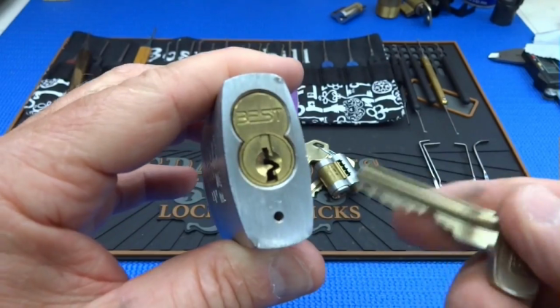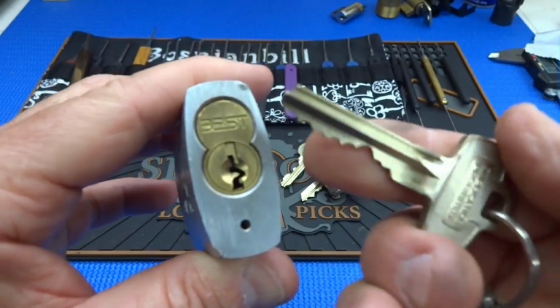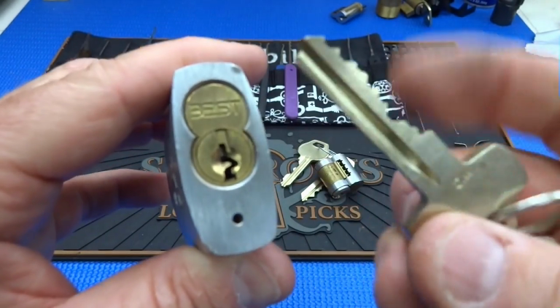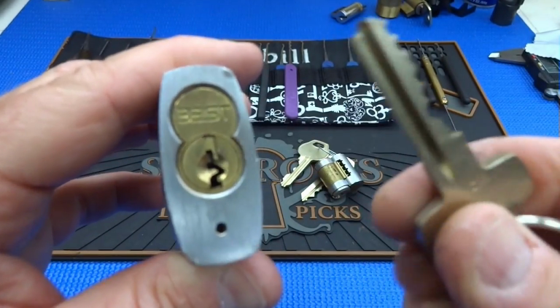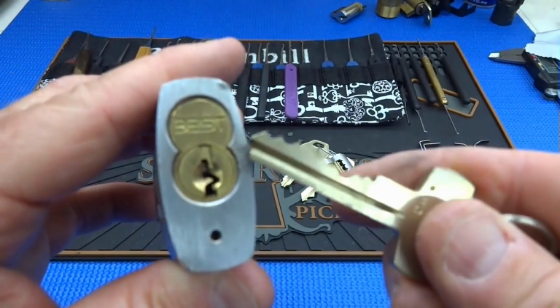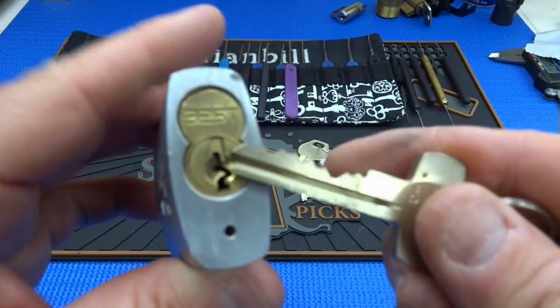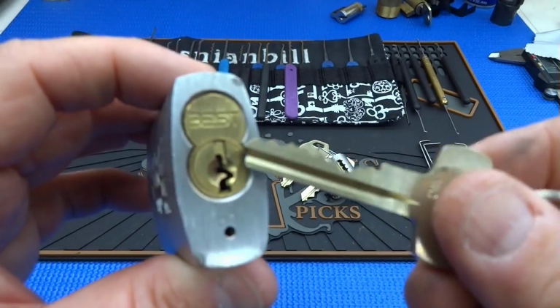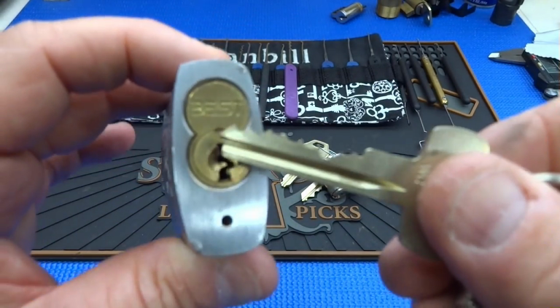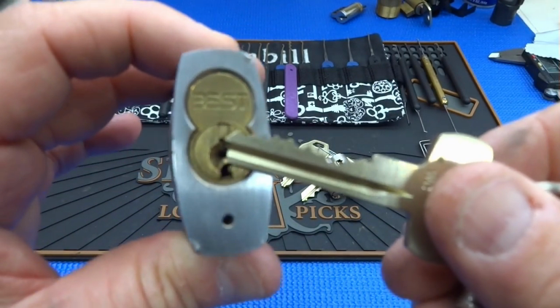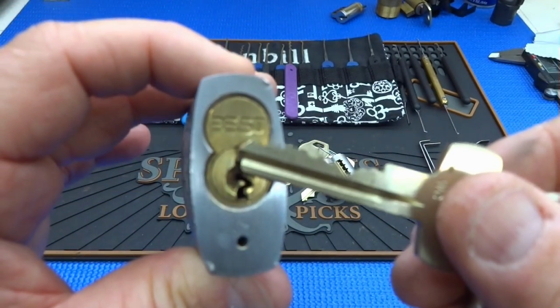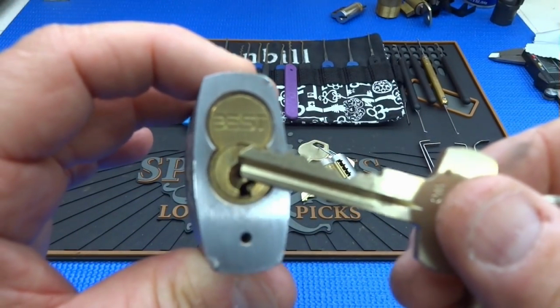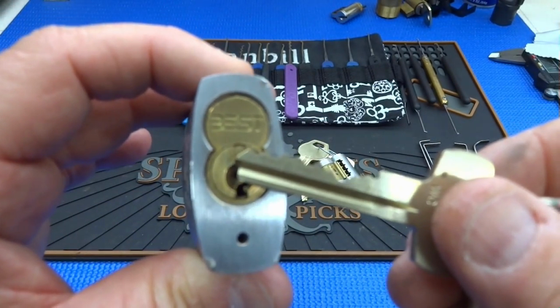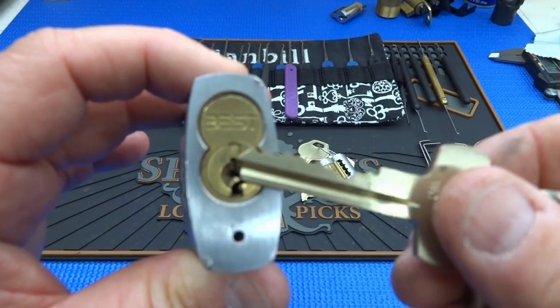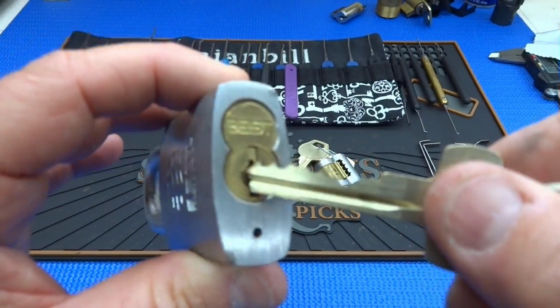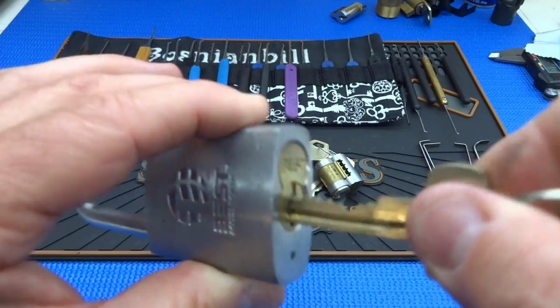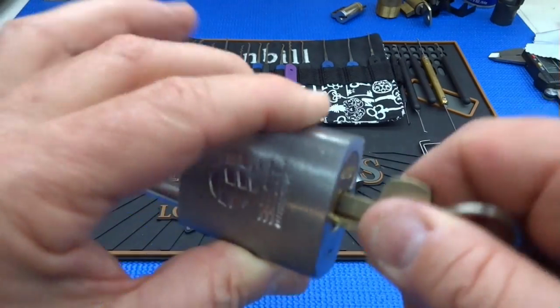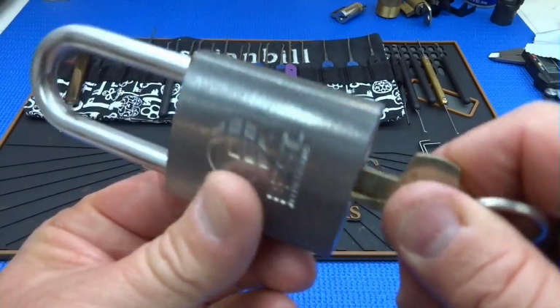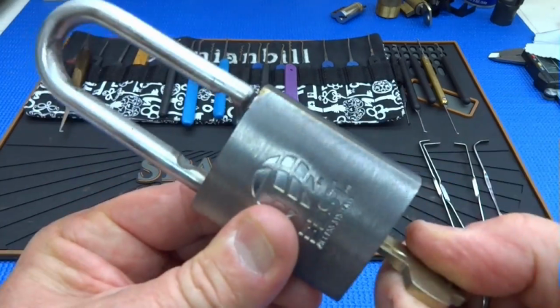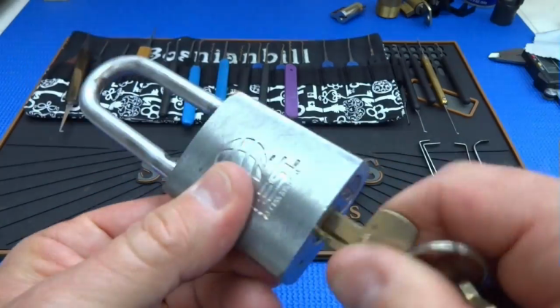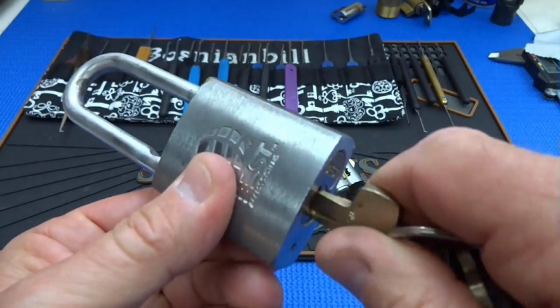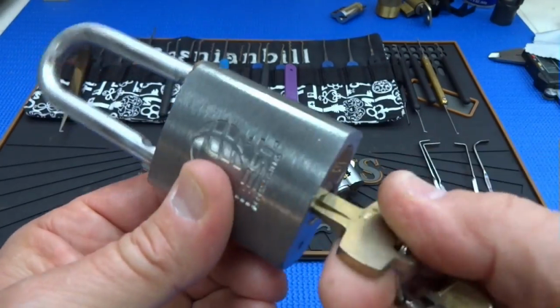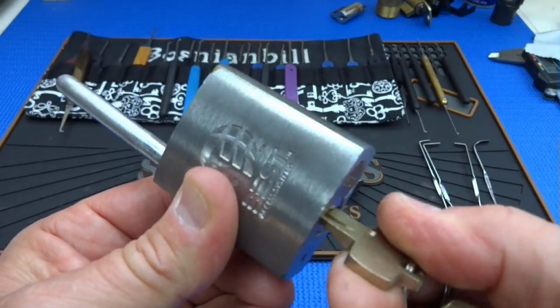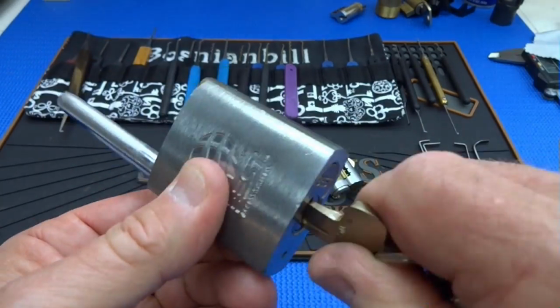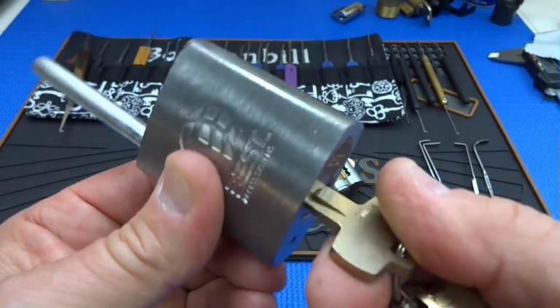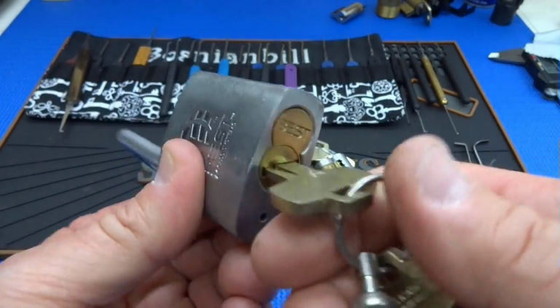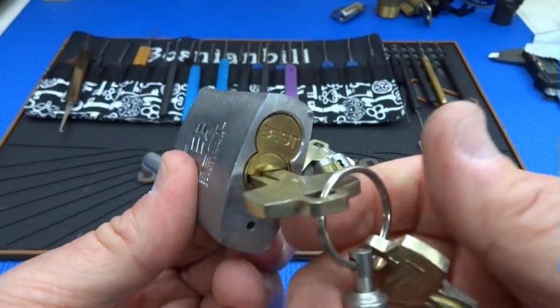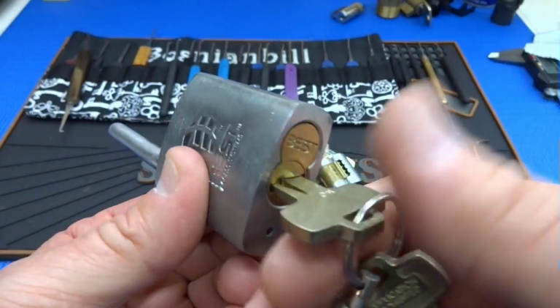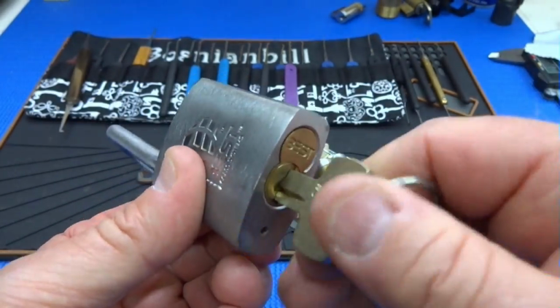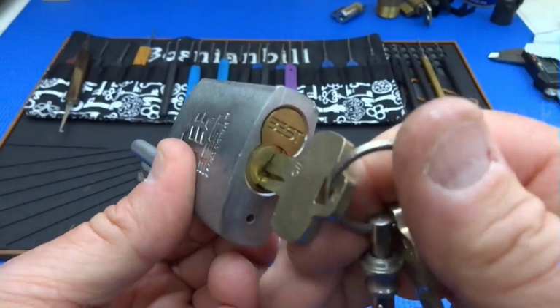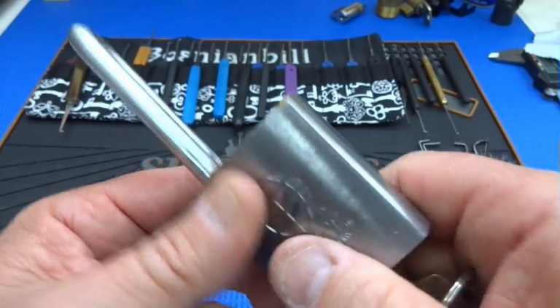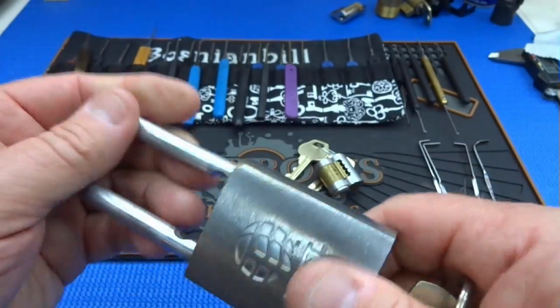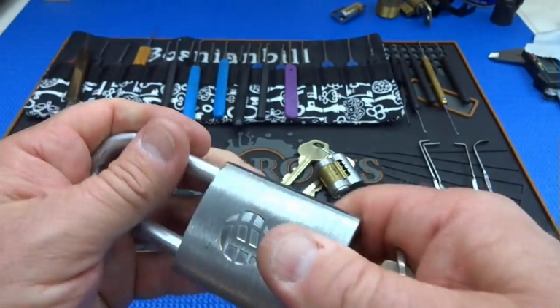The operating key is quite different. The operating key does not remove the core — it simply operates the lock normally. That's the key we give to the office workers or the people who are authorized to open those locks.